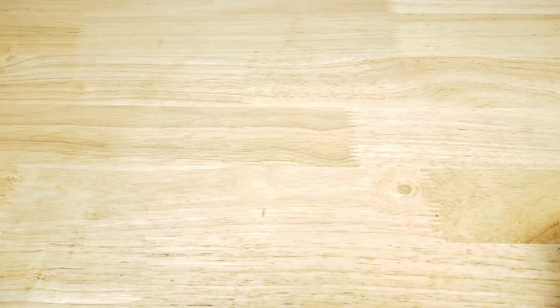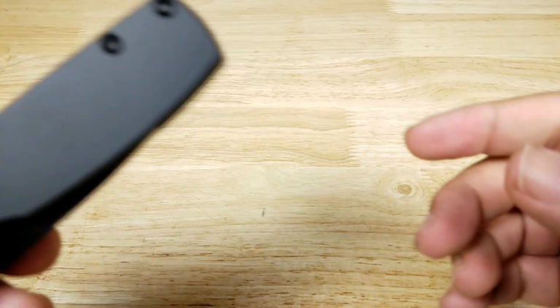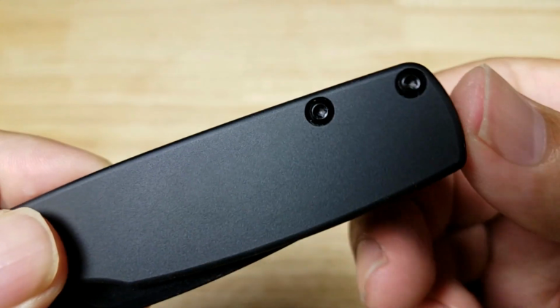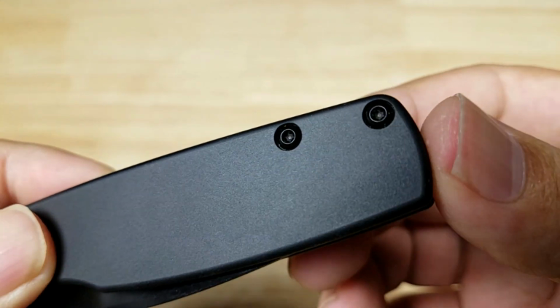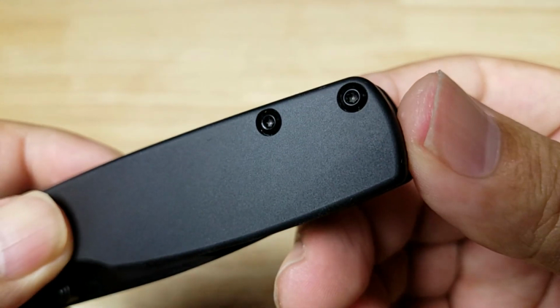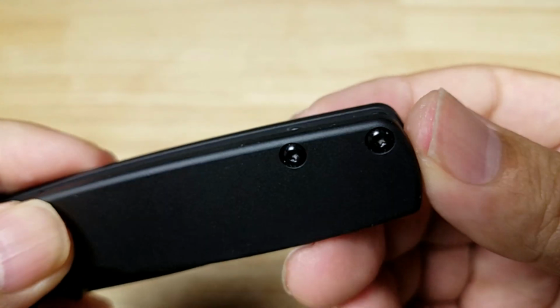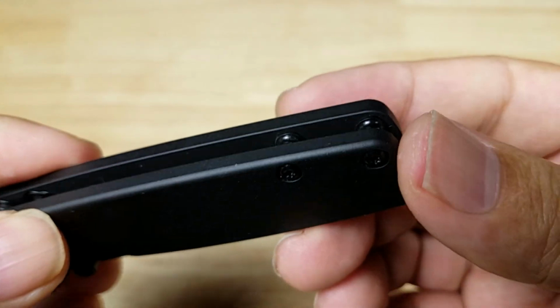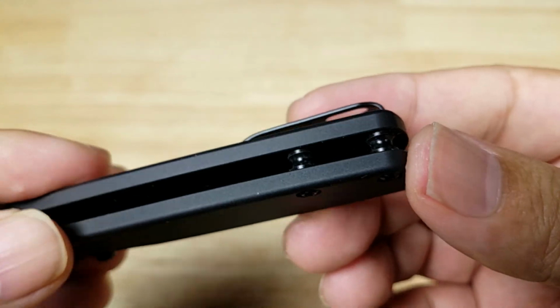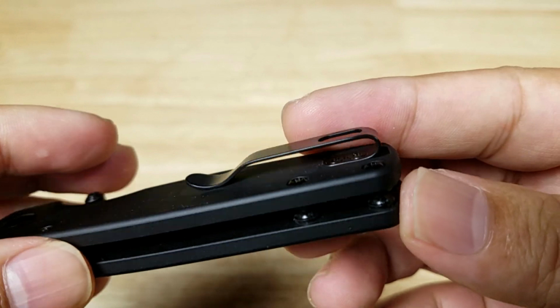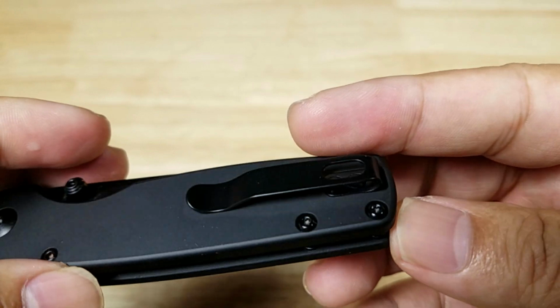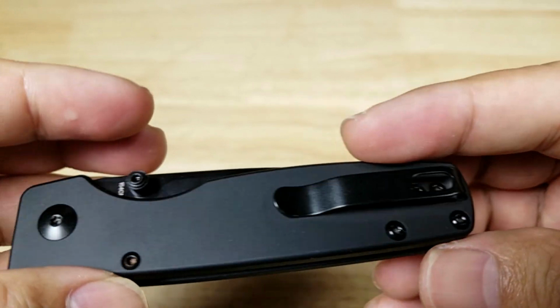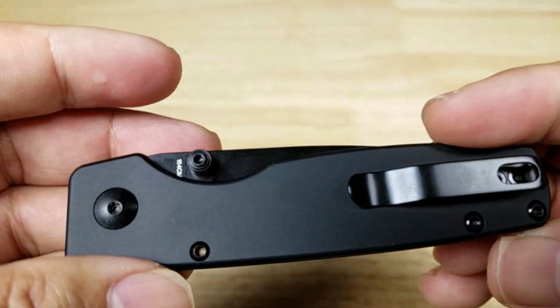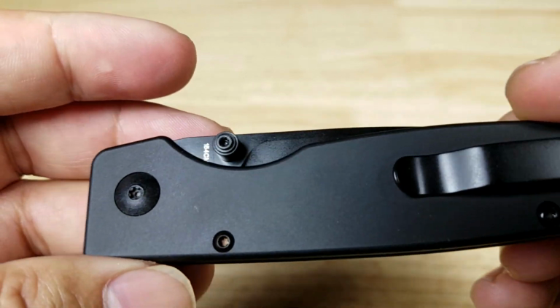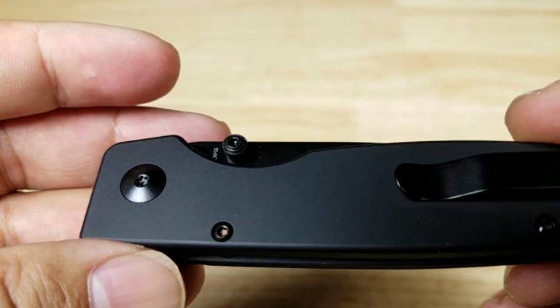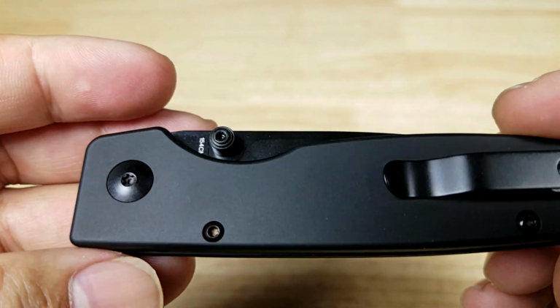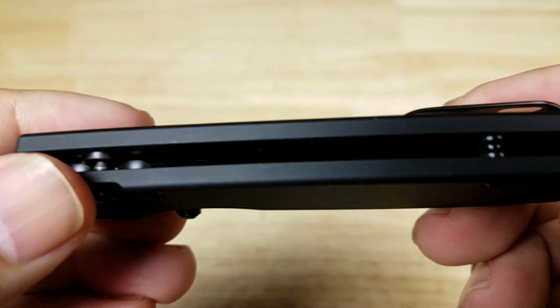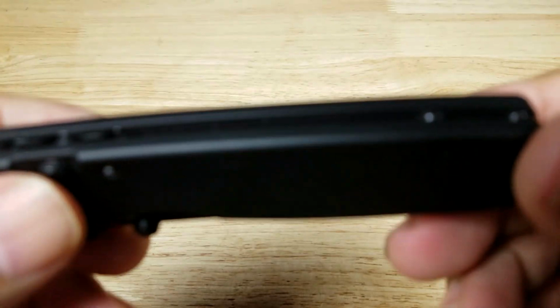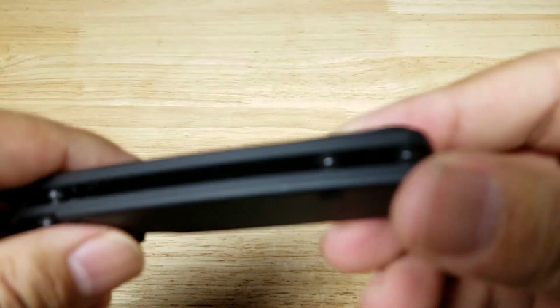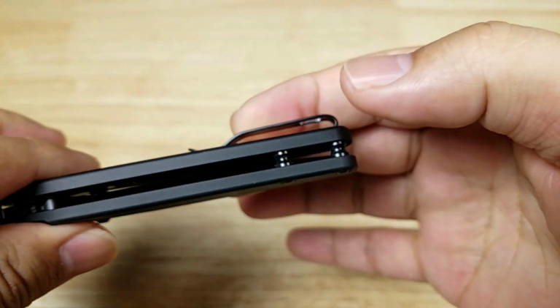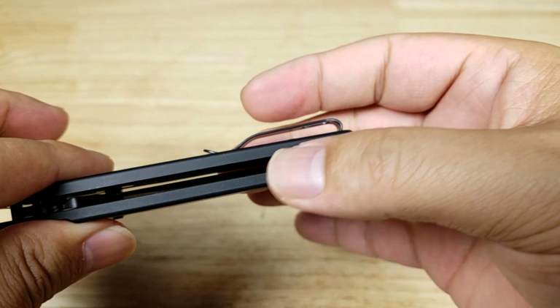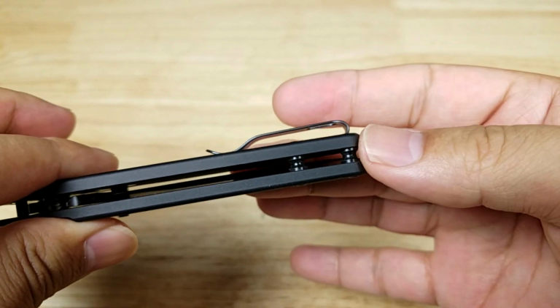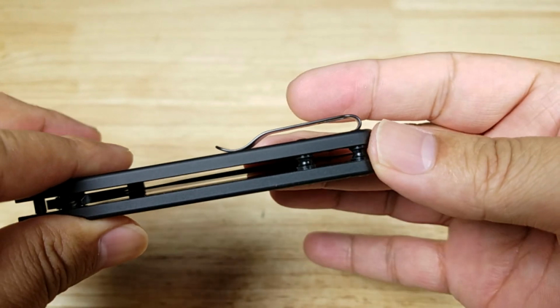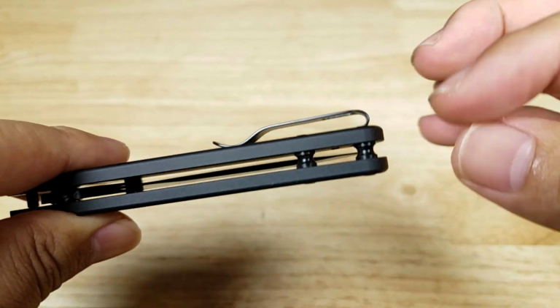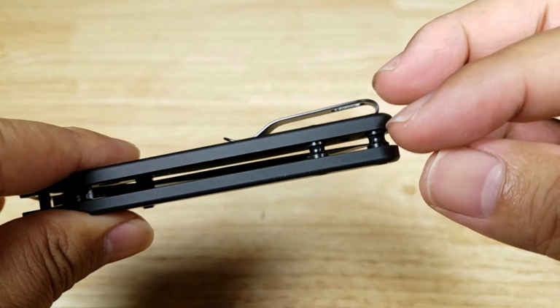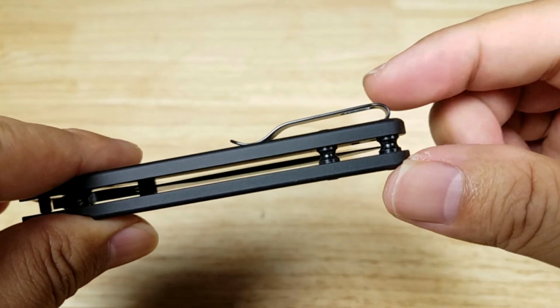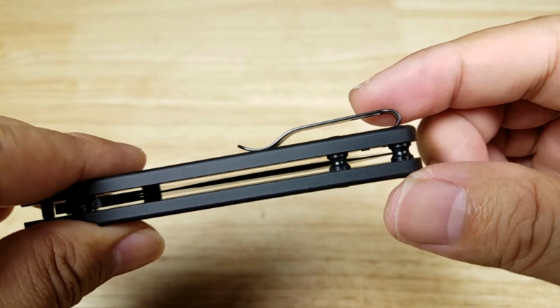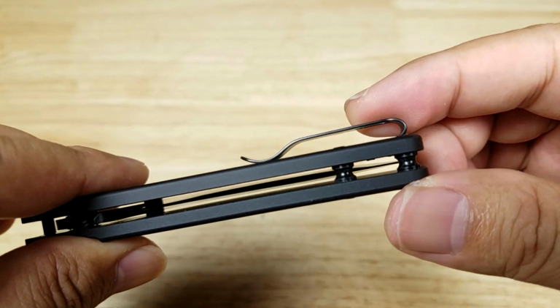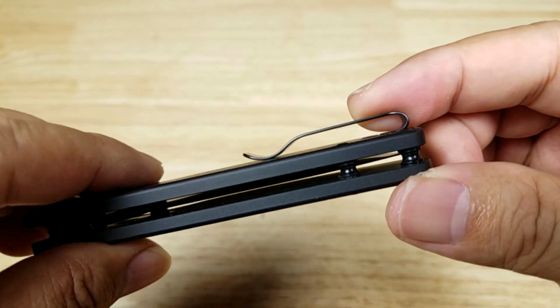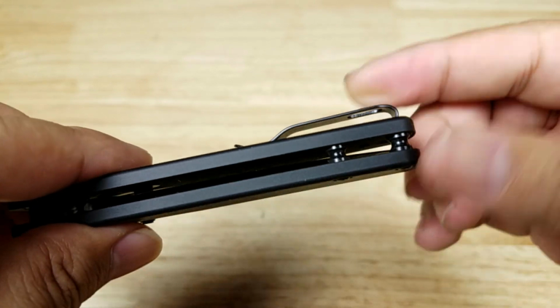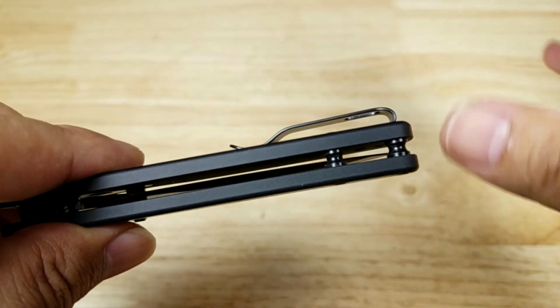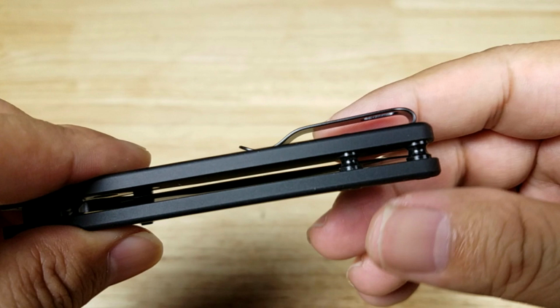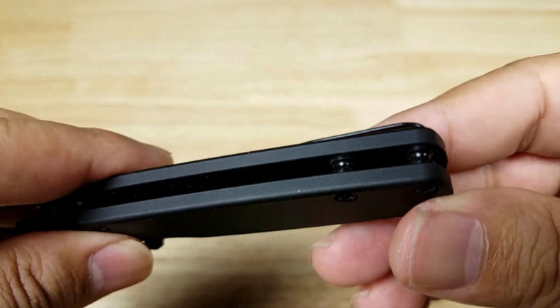We've got matching black hardware everywhere. These are torque screws so you can take this knife down, clean it, and lubricate it. There's no back spacer — just these black standoffs, which are very easy to clean. Just blow some air through it and you'll be all right.